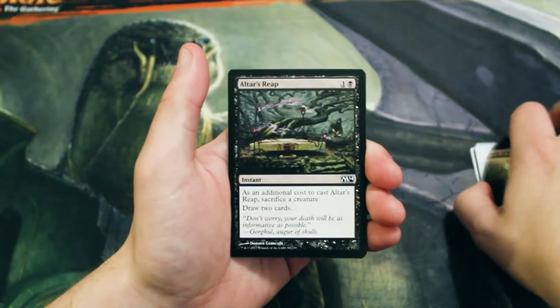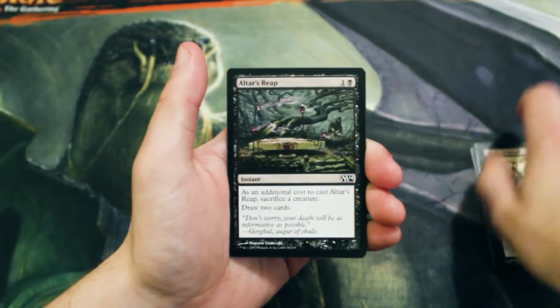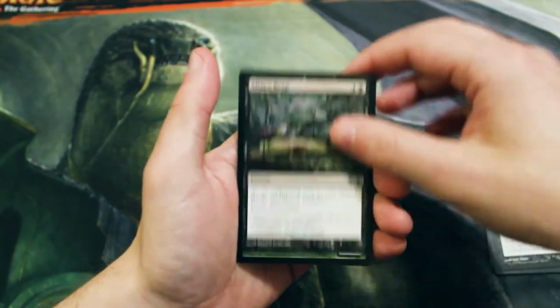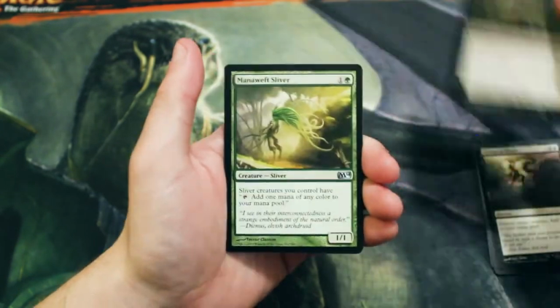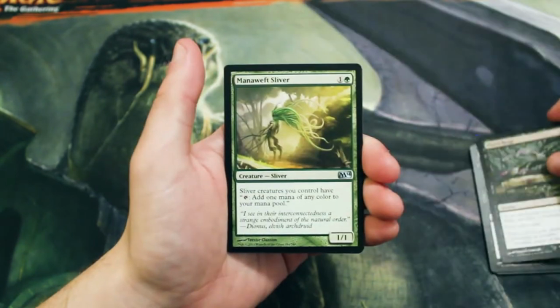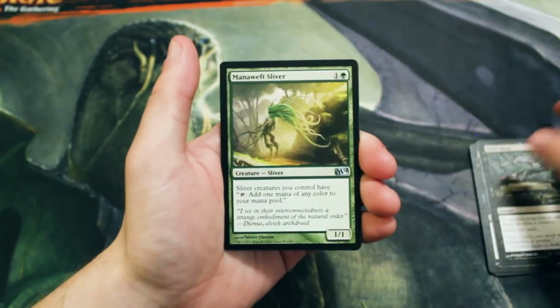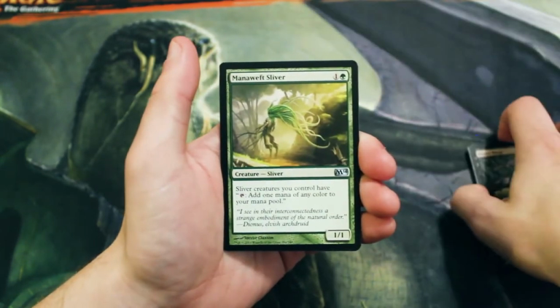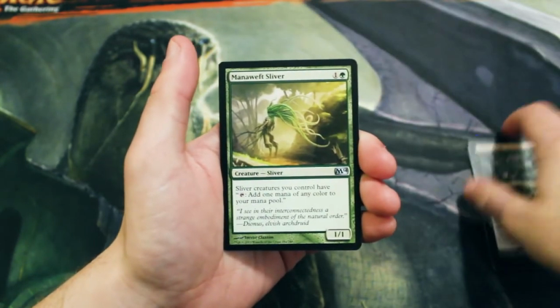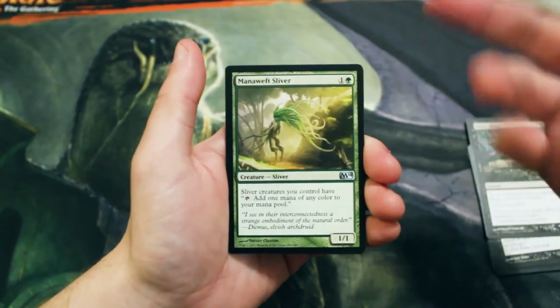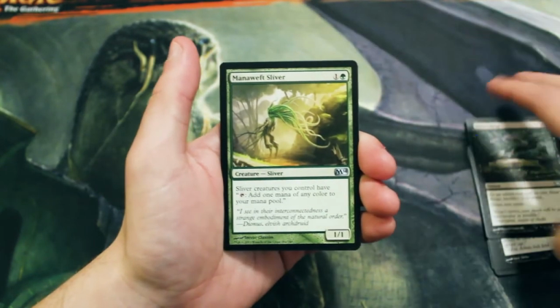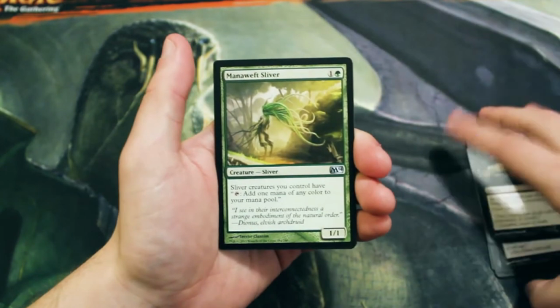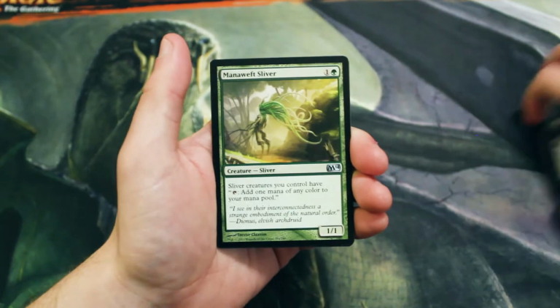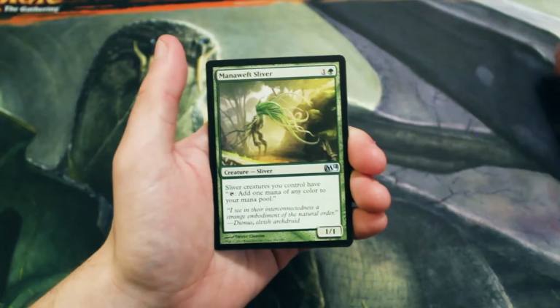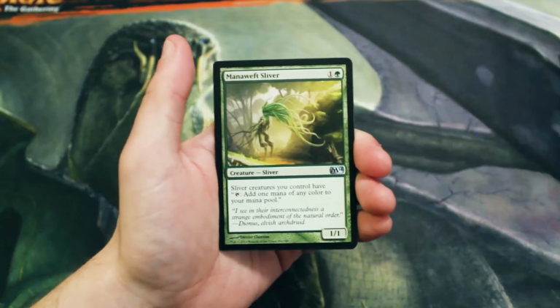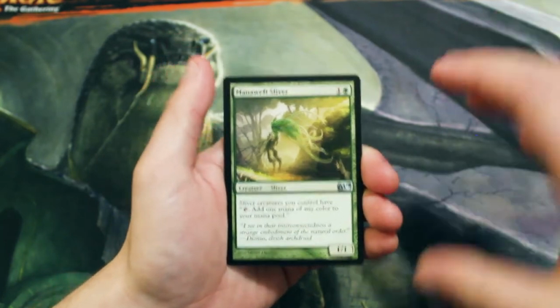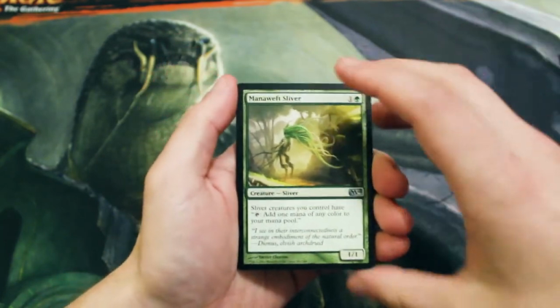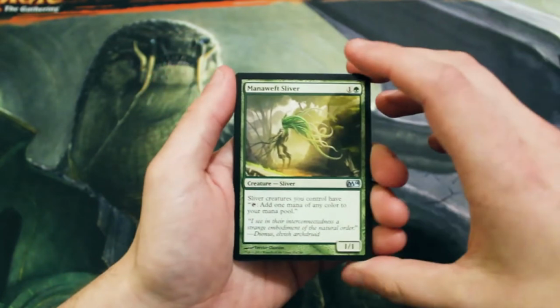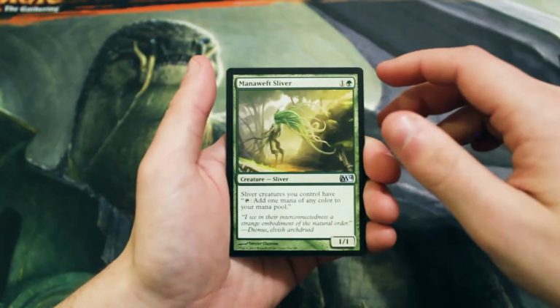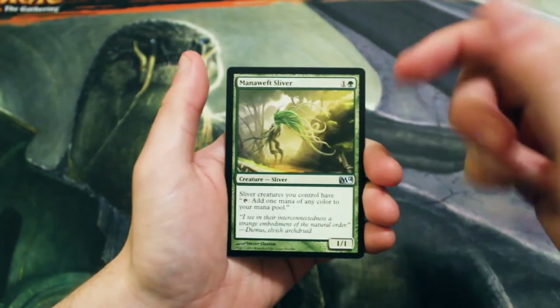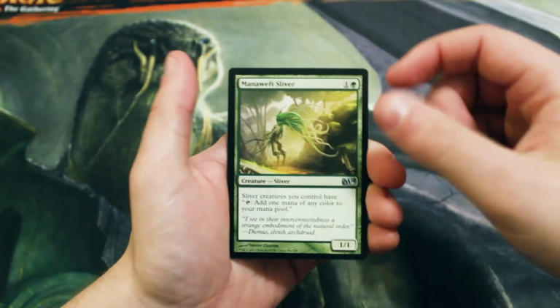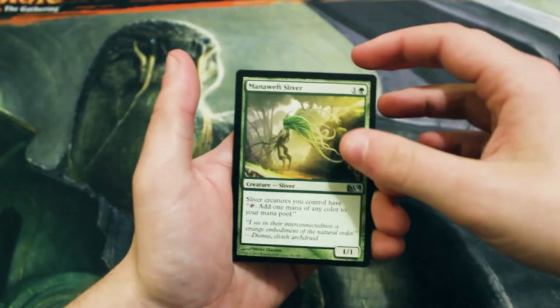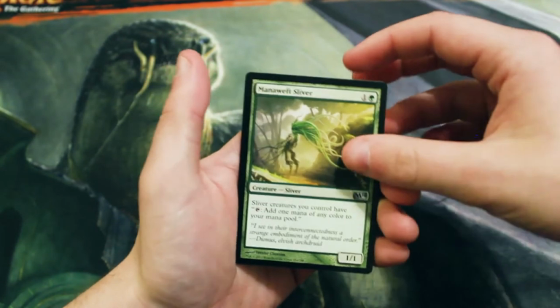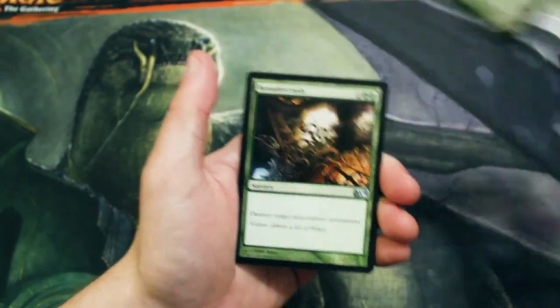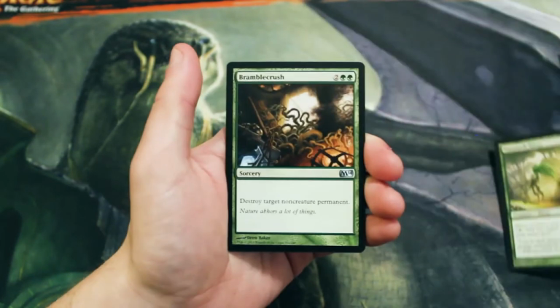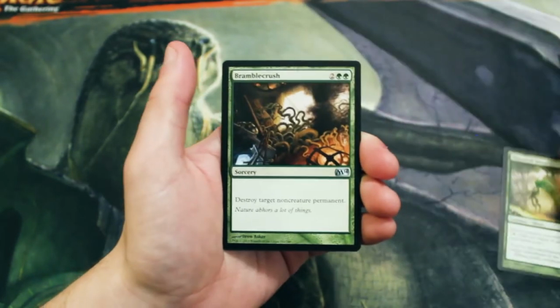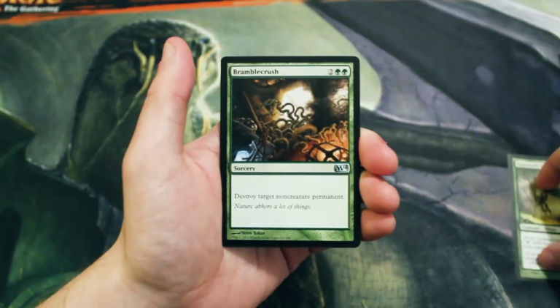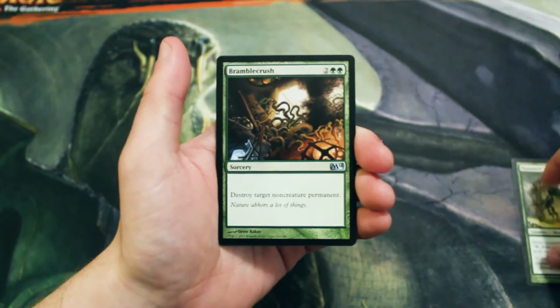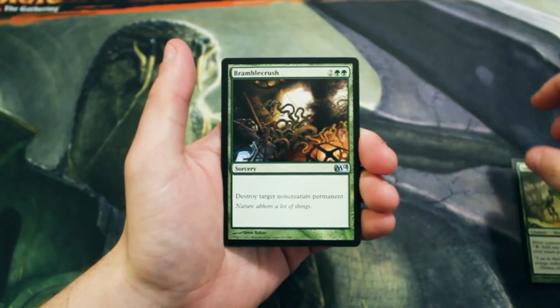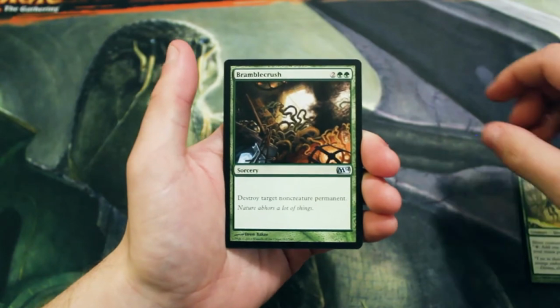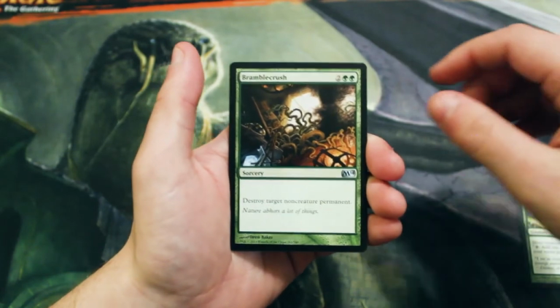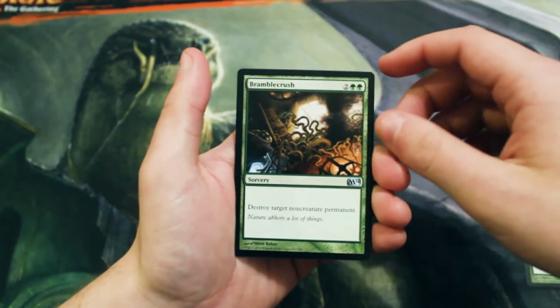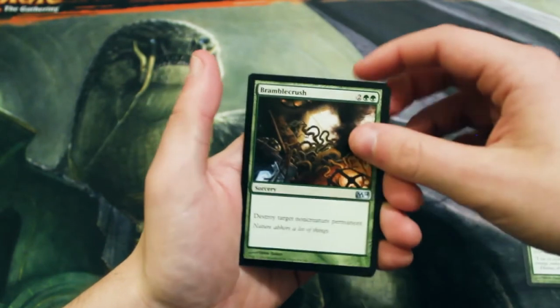Next up we have Altar's Reap, Mana Web Sliver — one of the fantastic slivers in this set — kicking off our uncommons. This is probably one of the best ones to pull. And we also have Bramble Crush.